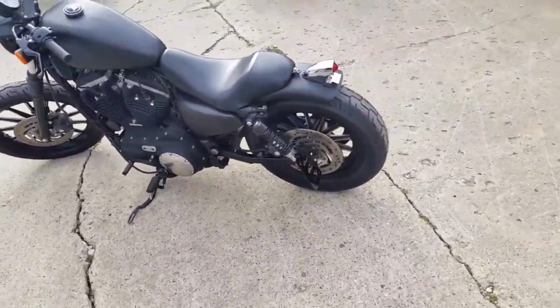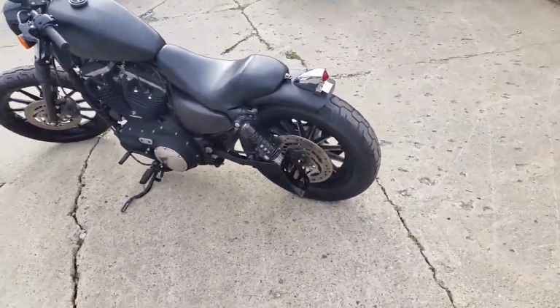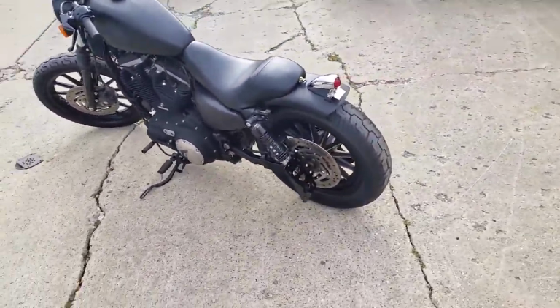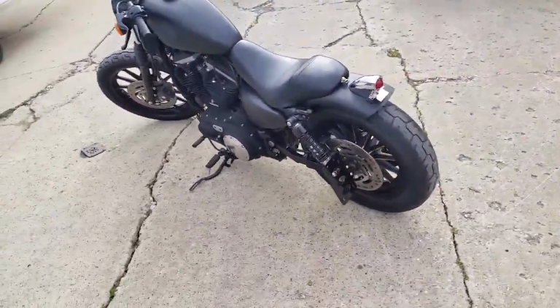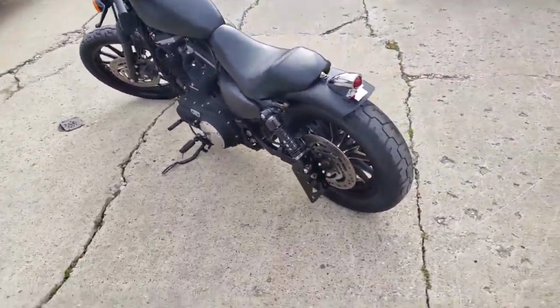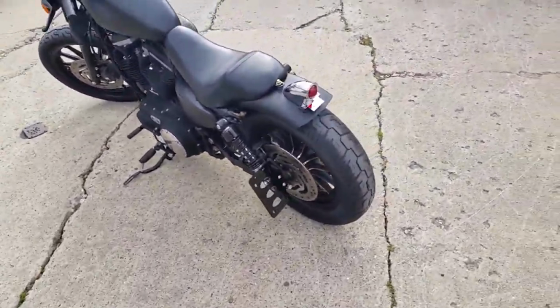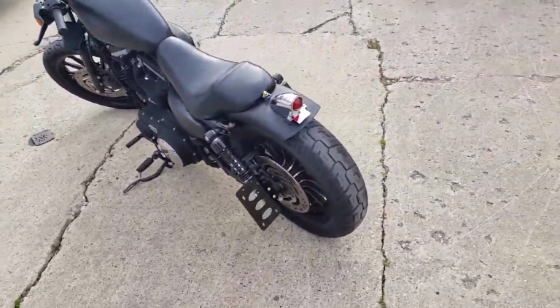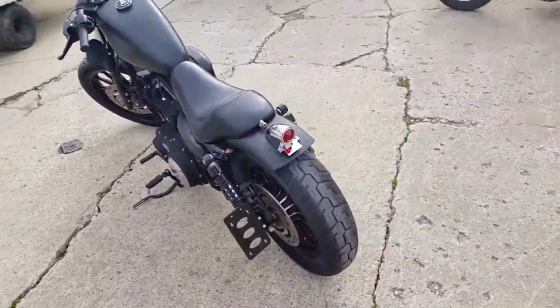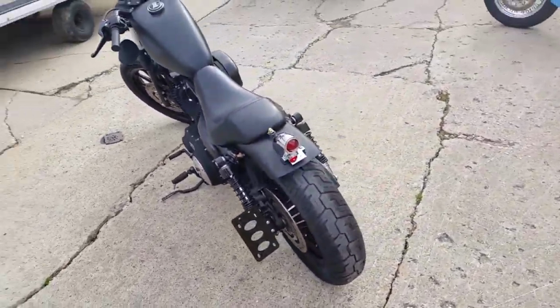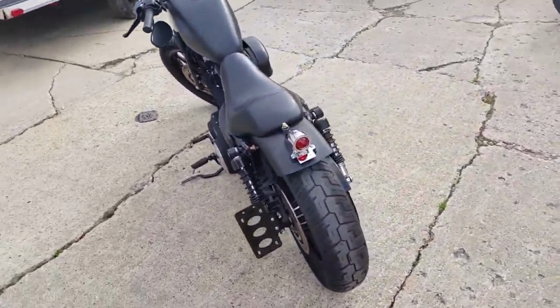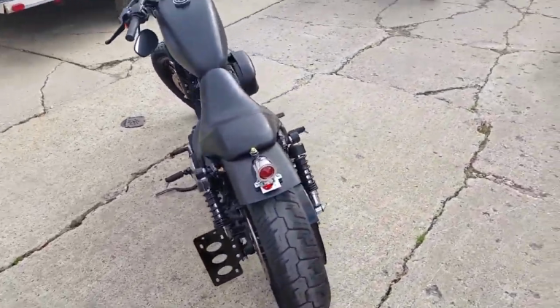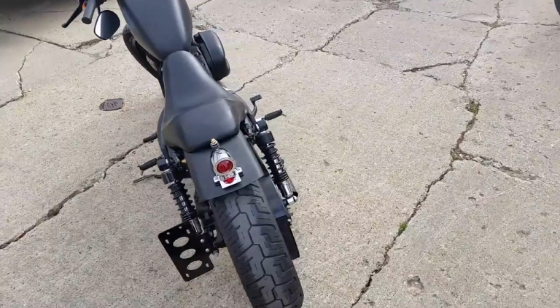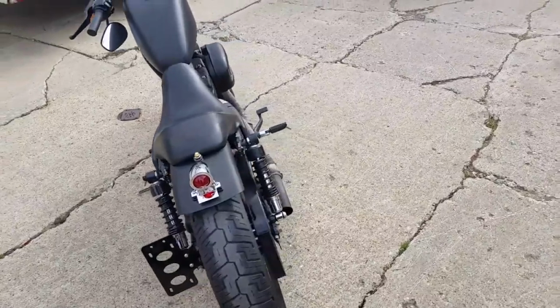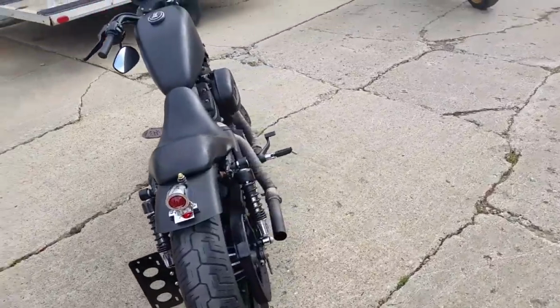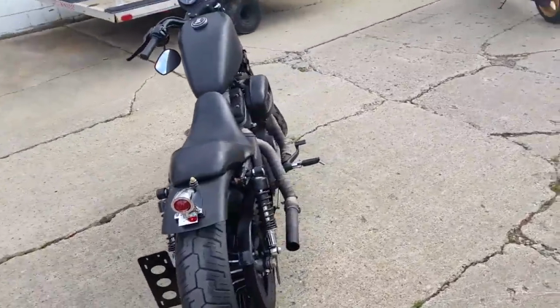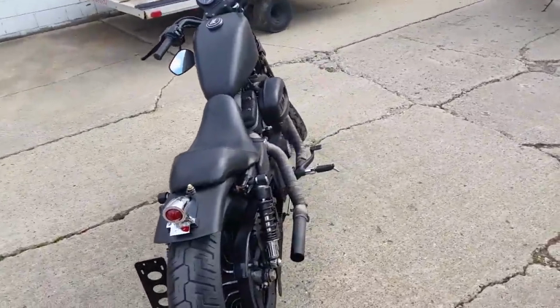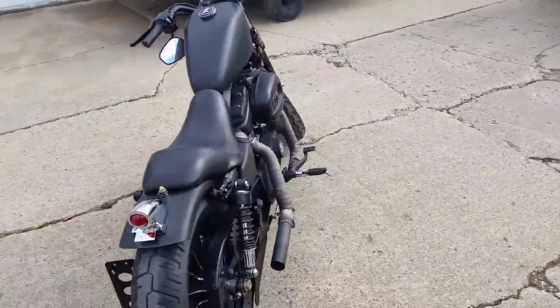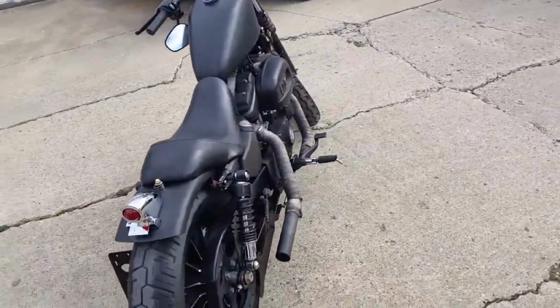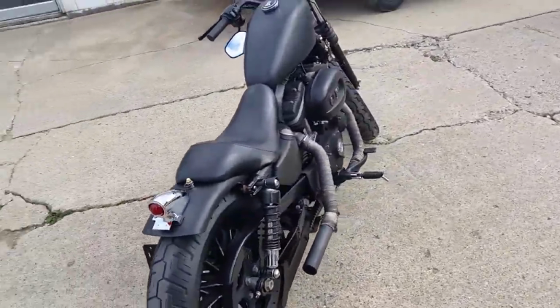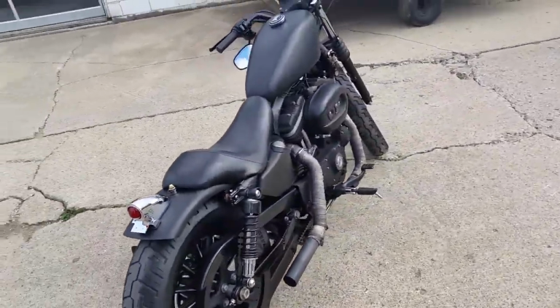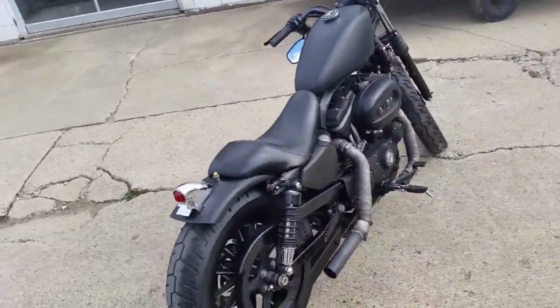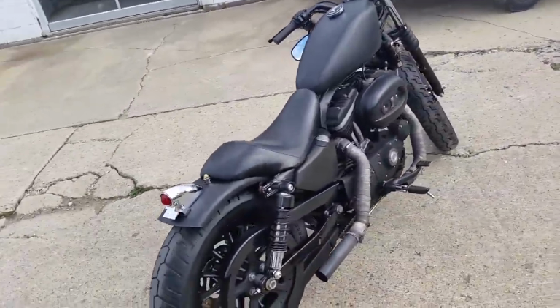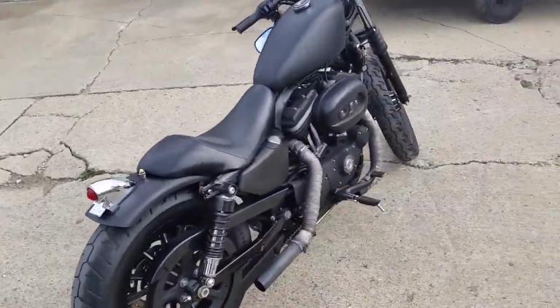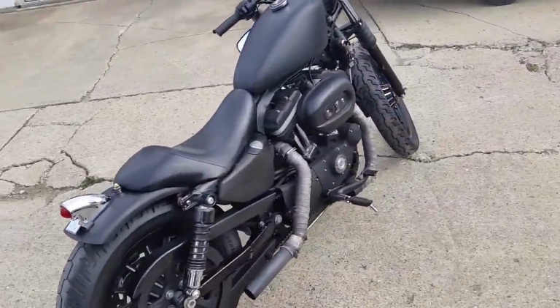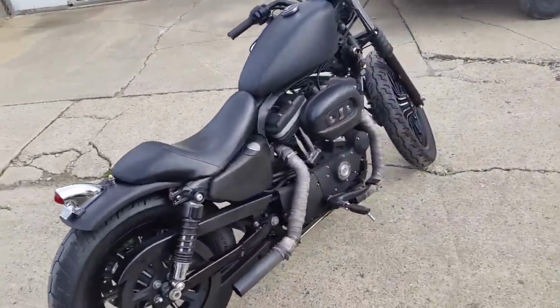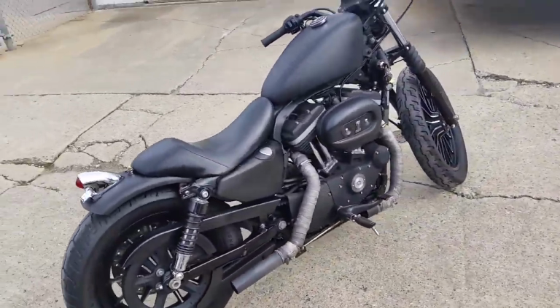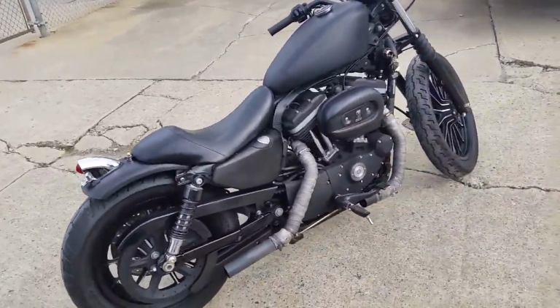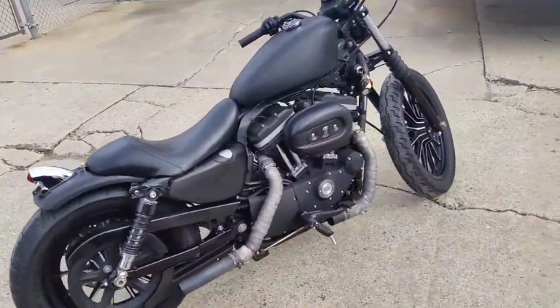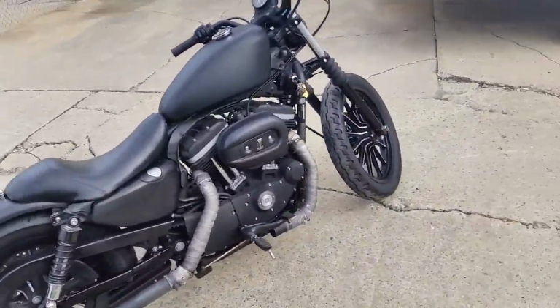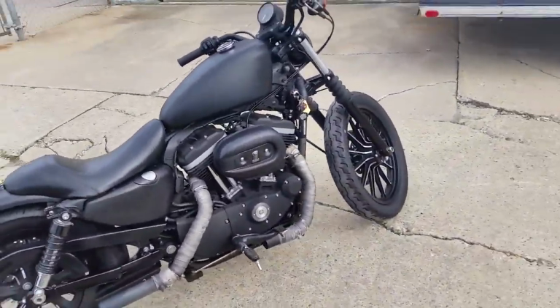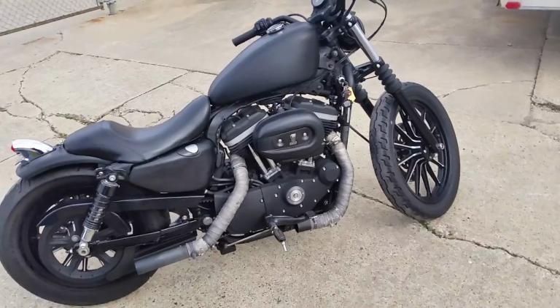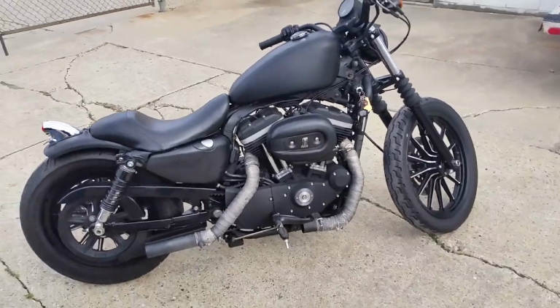This XL is all tricked out with custom wrapped pipes, rear fender, tail light, and license plate mount. It's a lot of bike for only $6,999.